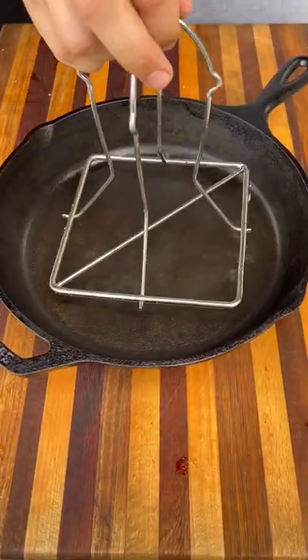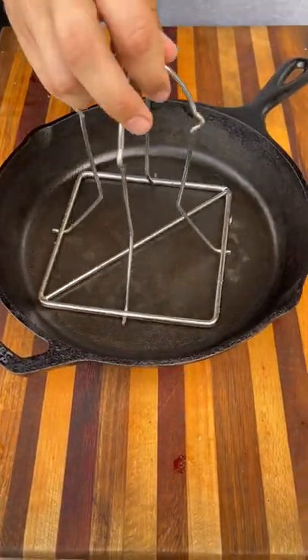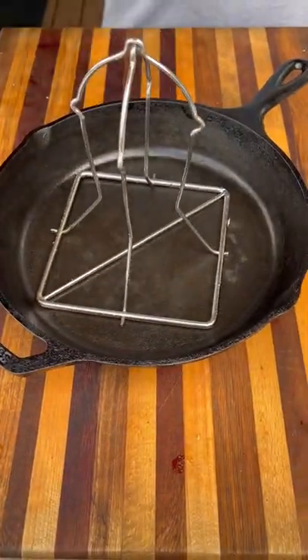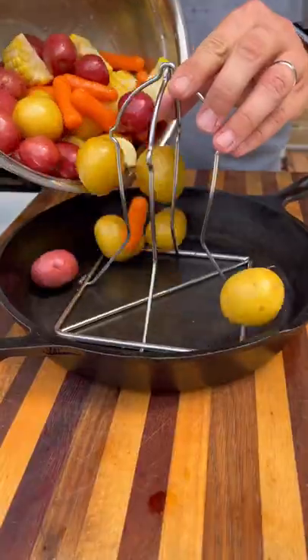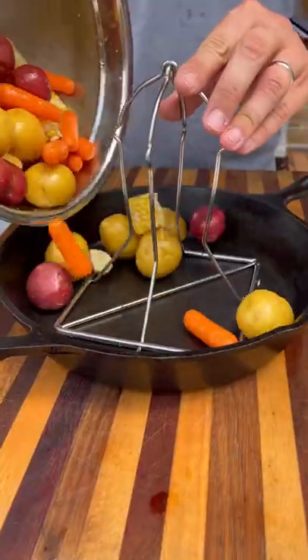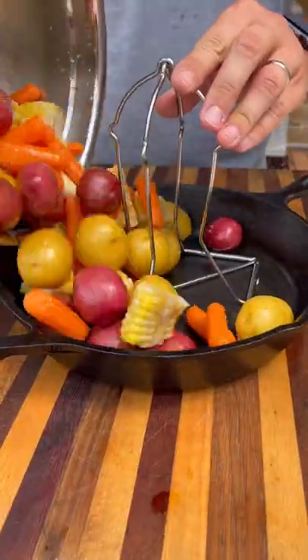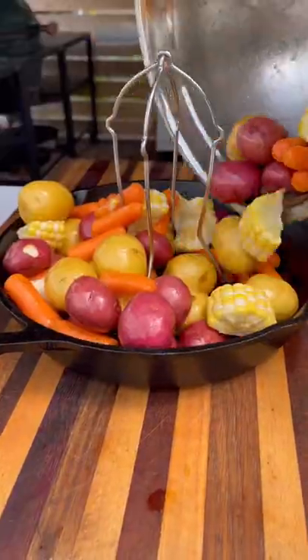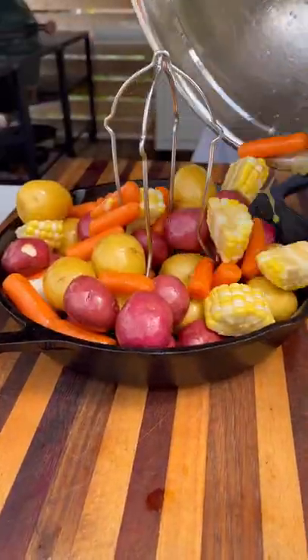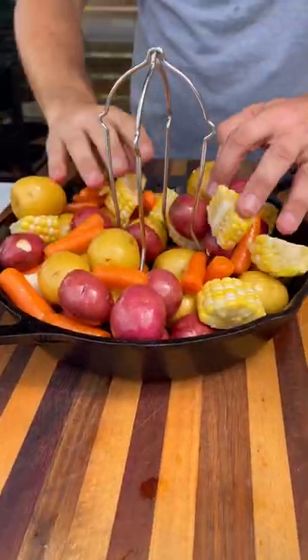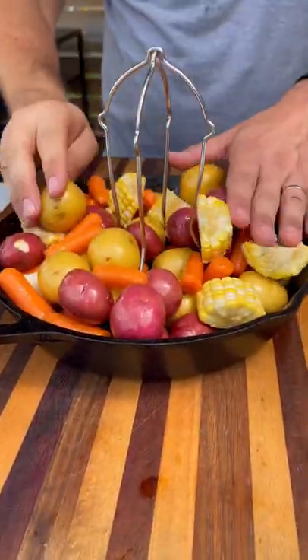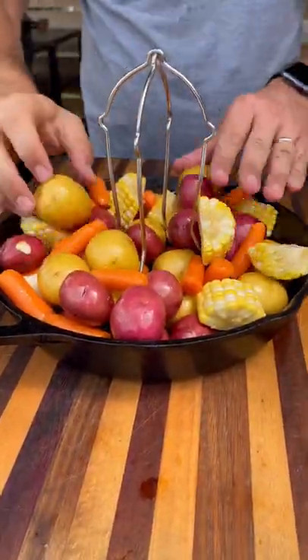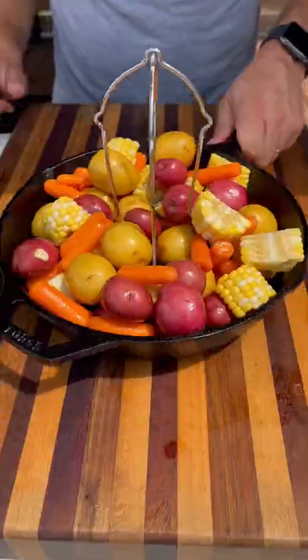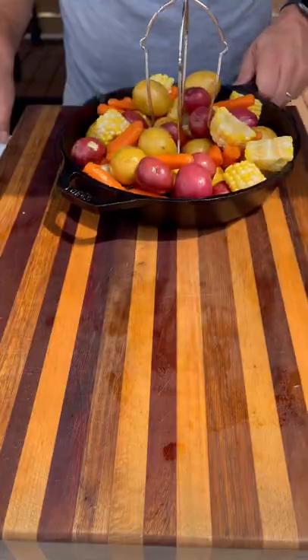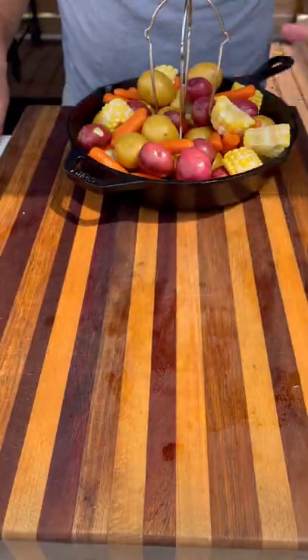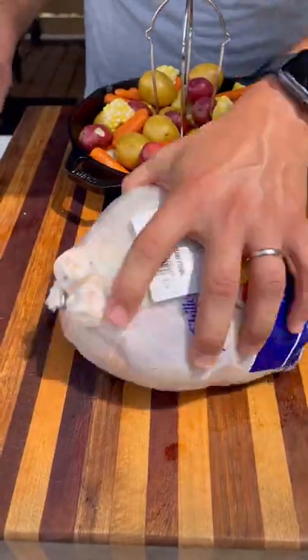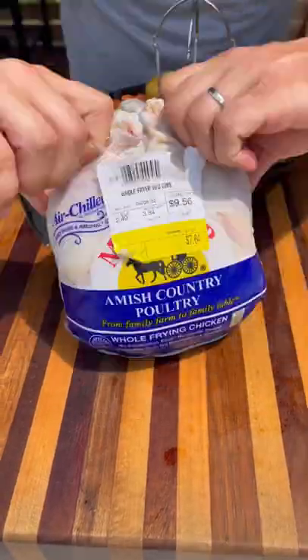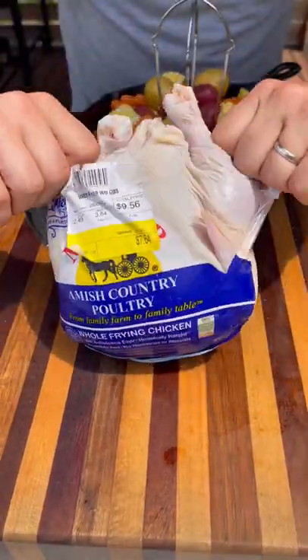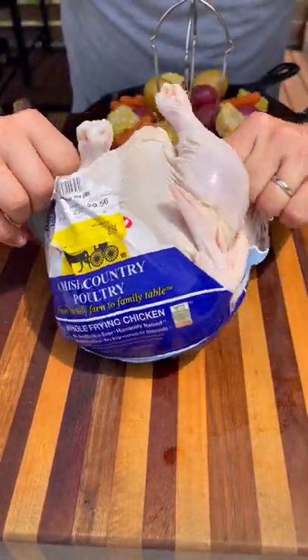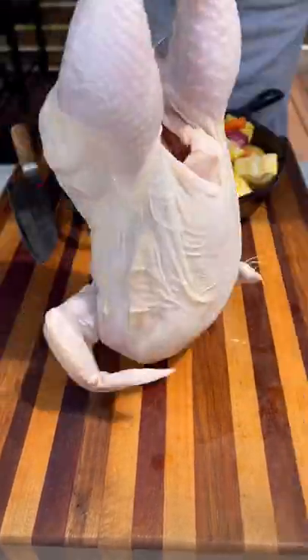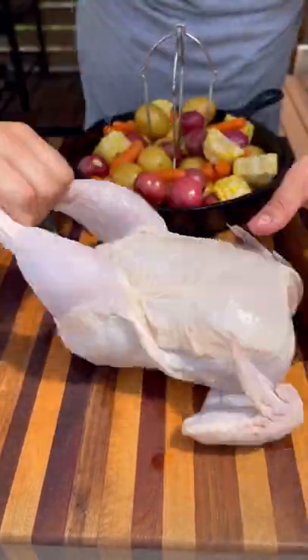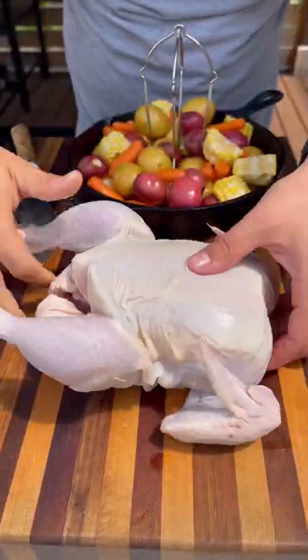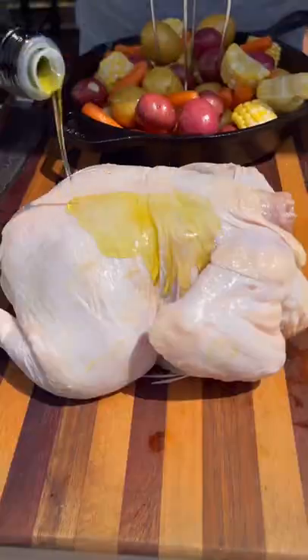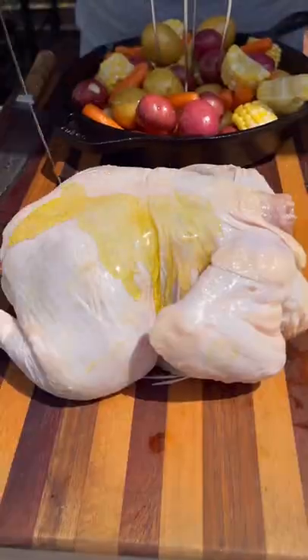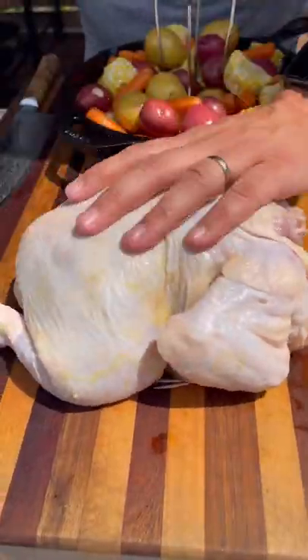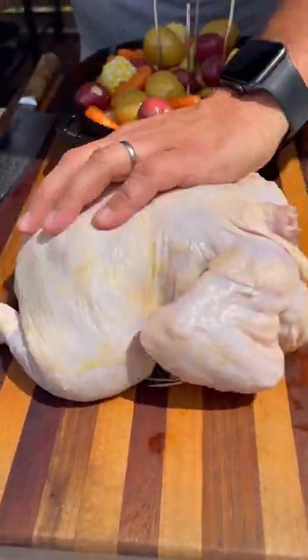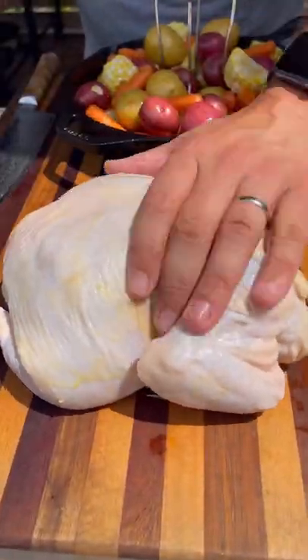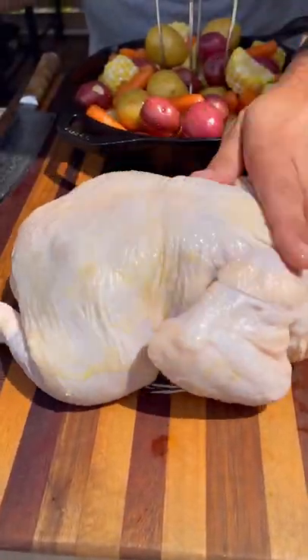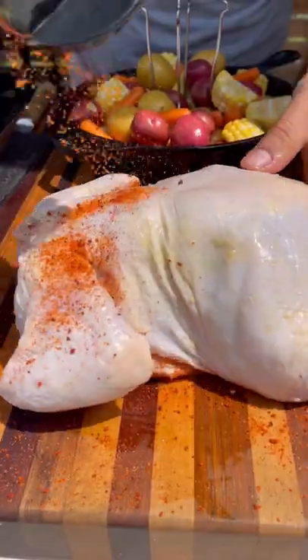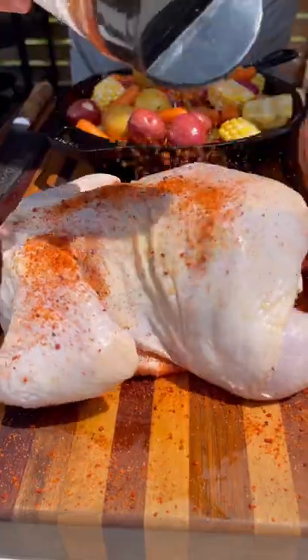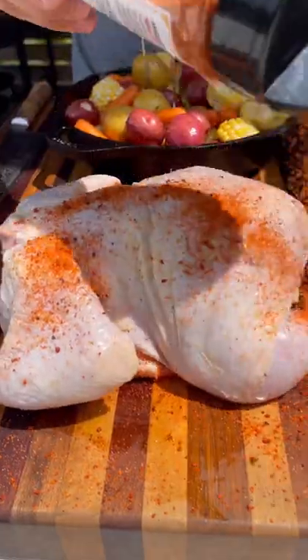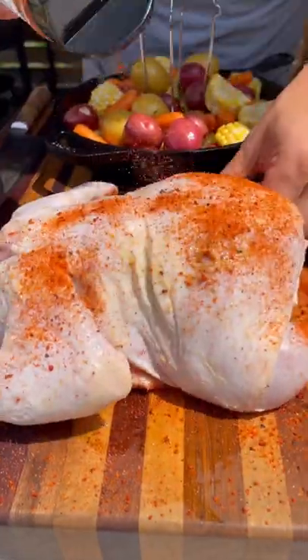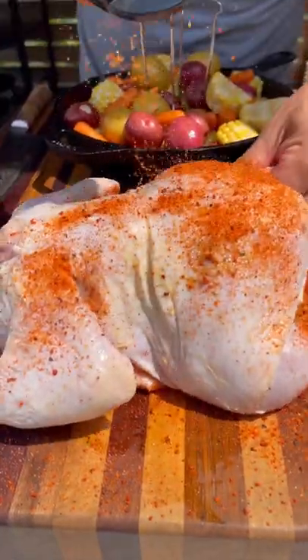These go into a cast iron skillet and I'm using this chicken stand for my chicken. Take it out of the packaging, apply a little olive oil and use your favorite barbecue rub. I did Hardcore Carnivore Sweet.